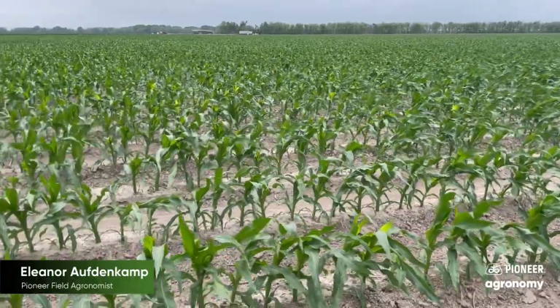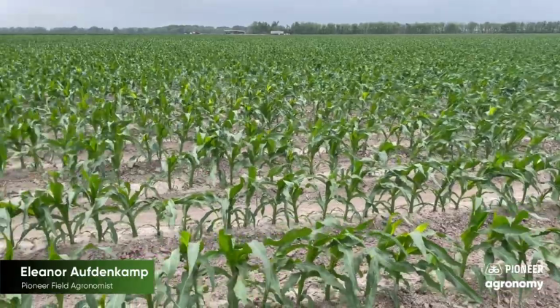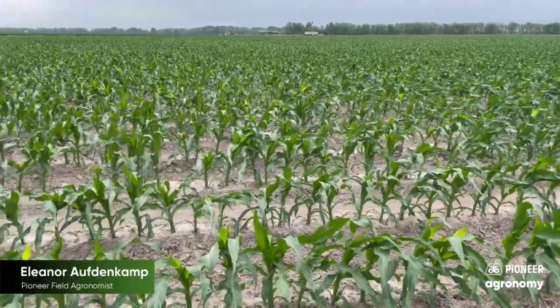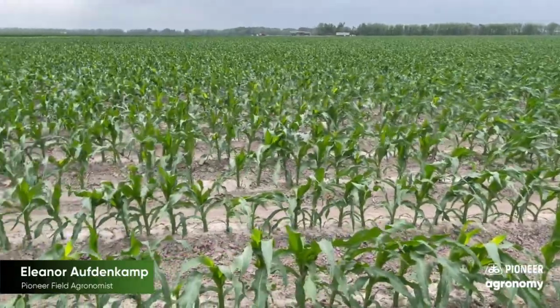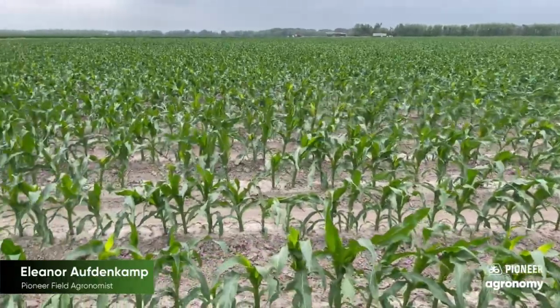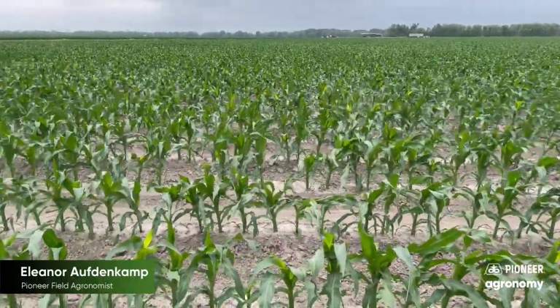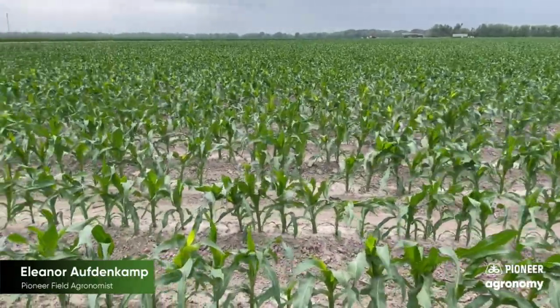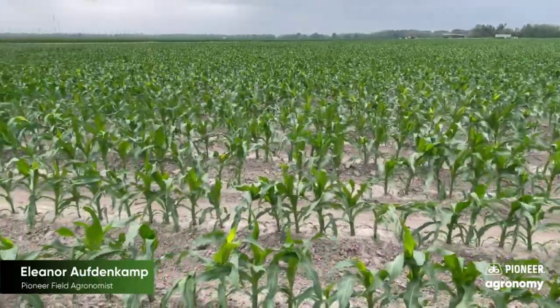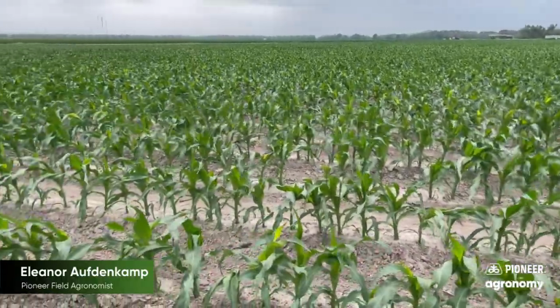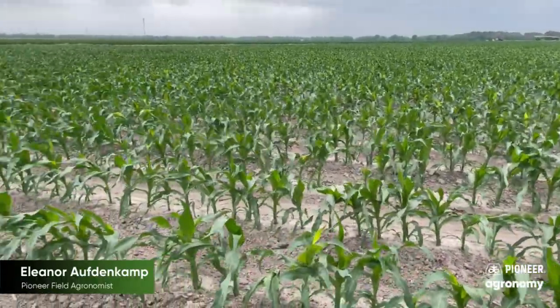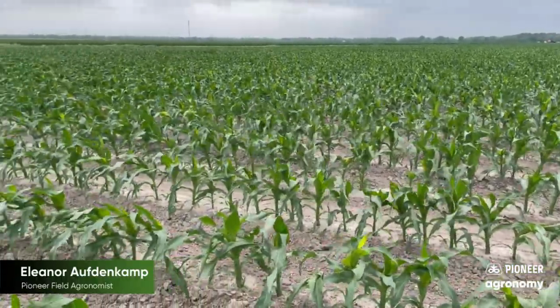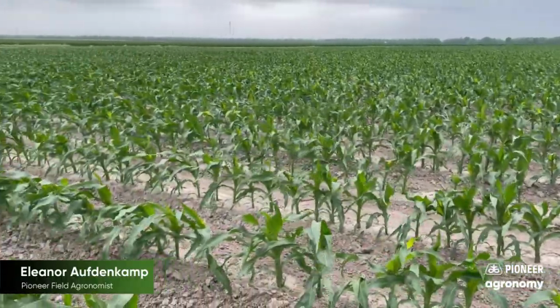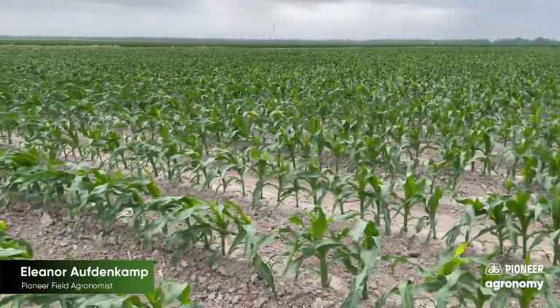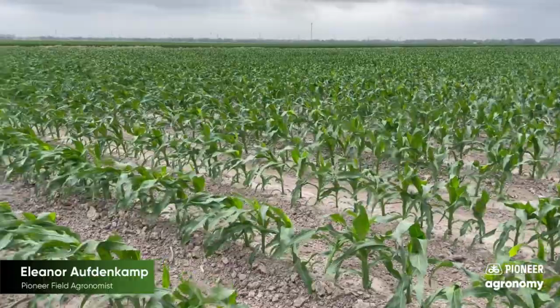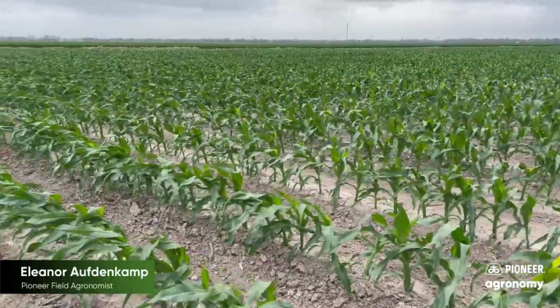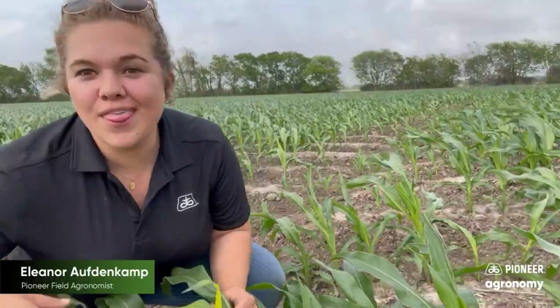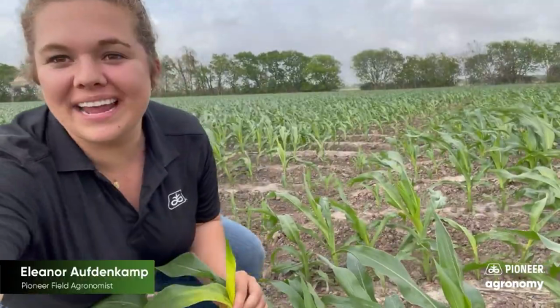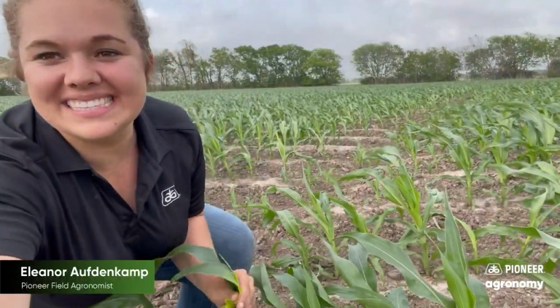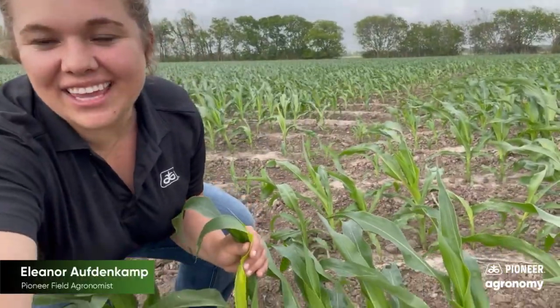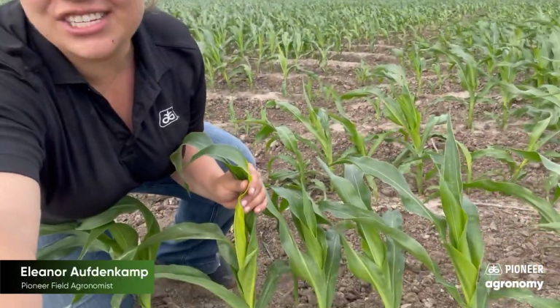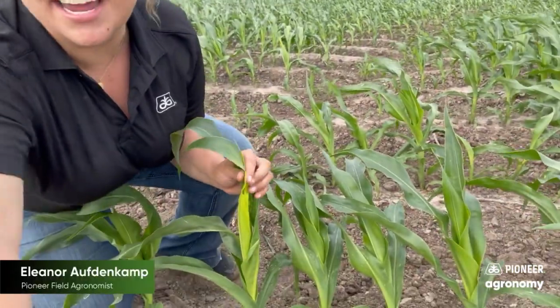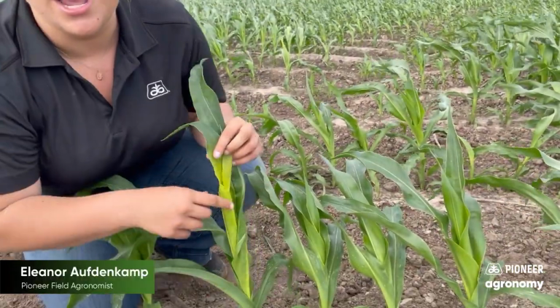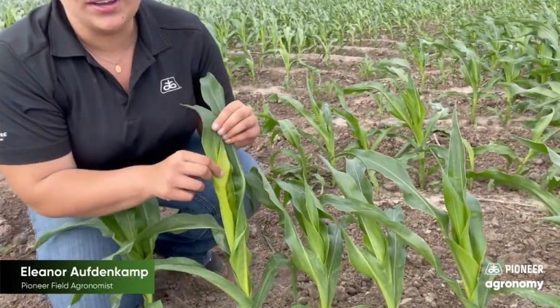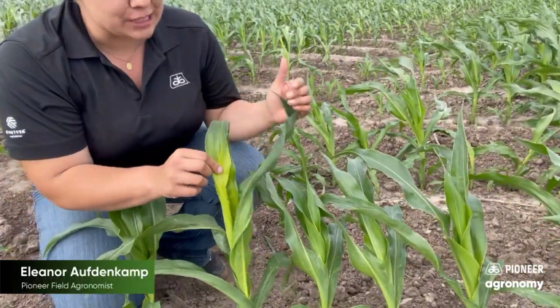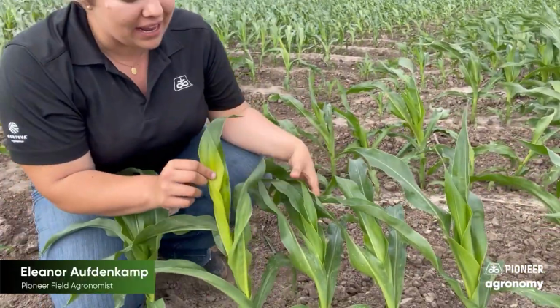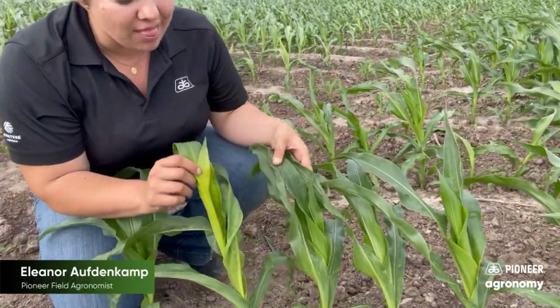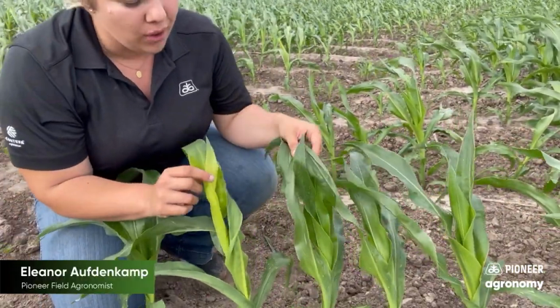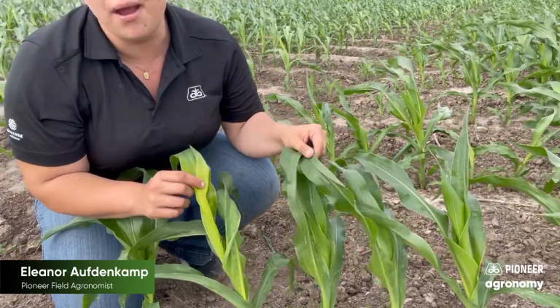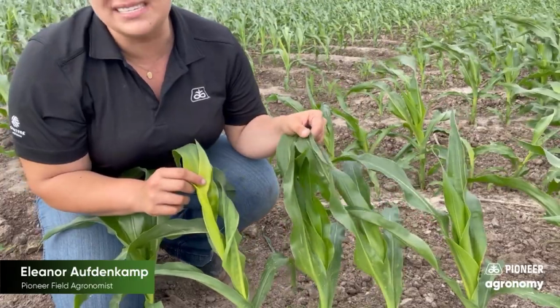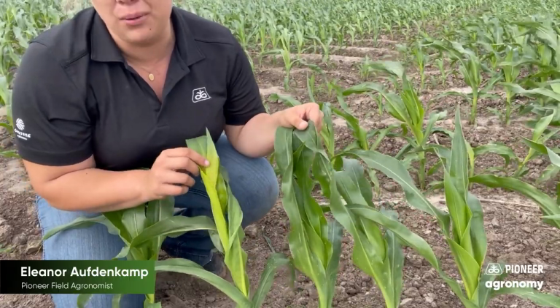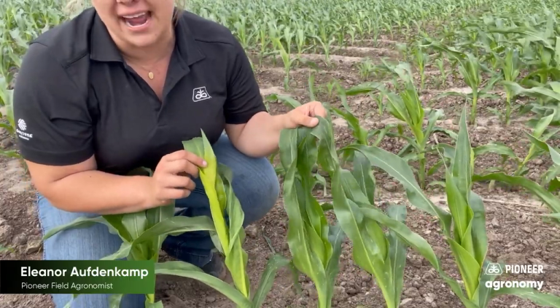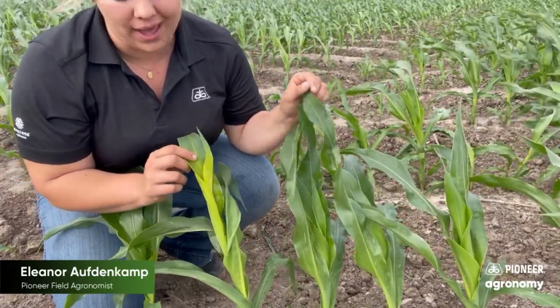Now let's go ahead and take a look at the yellow leaves that are probably going to draw your attention. This is one of those plants that's likely going to catch your attention — you can see it's pretty yellow compared to its counterparts next to it.